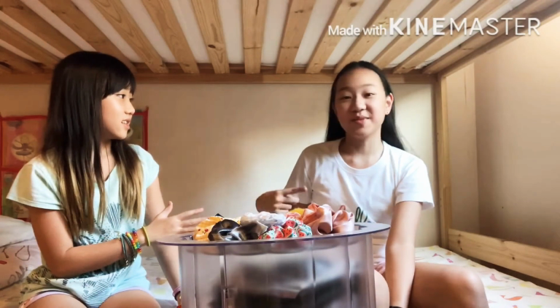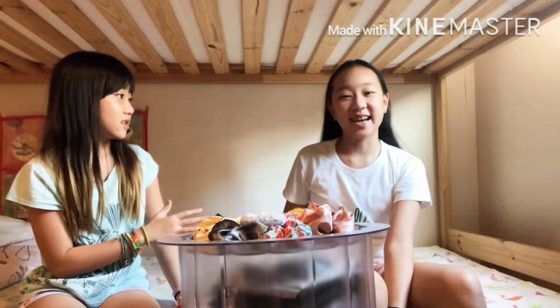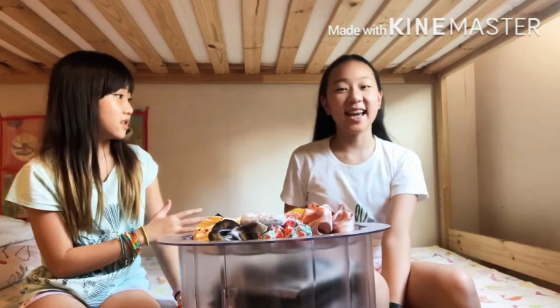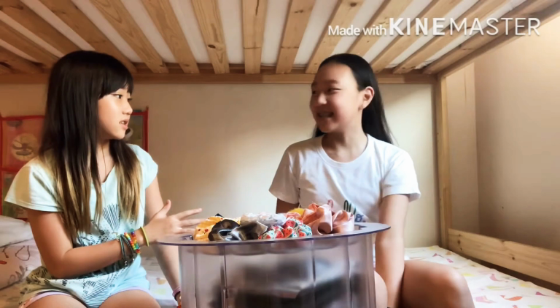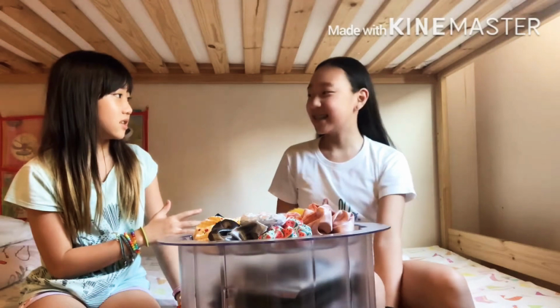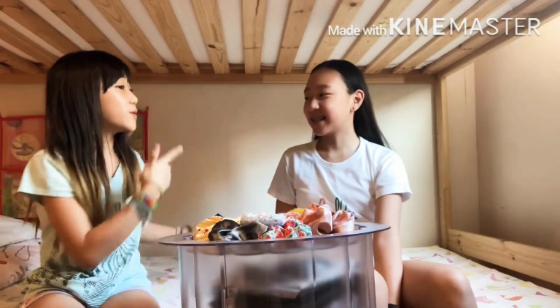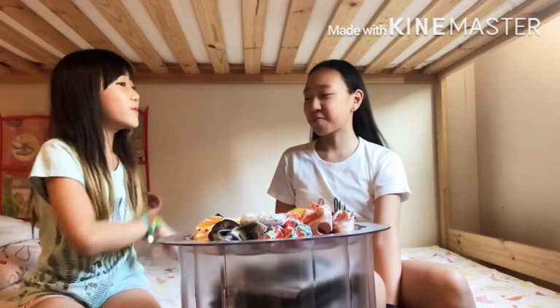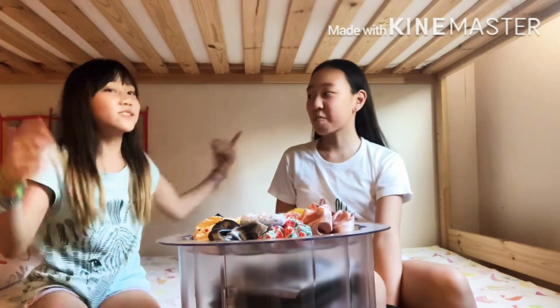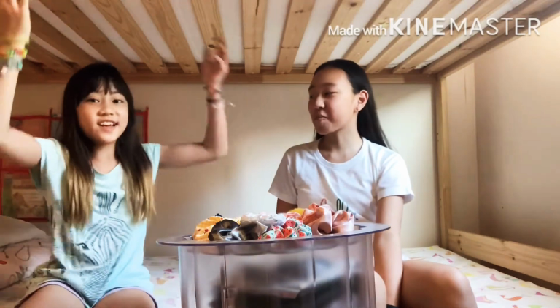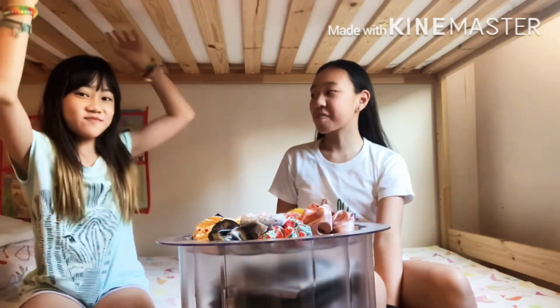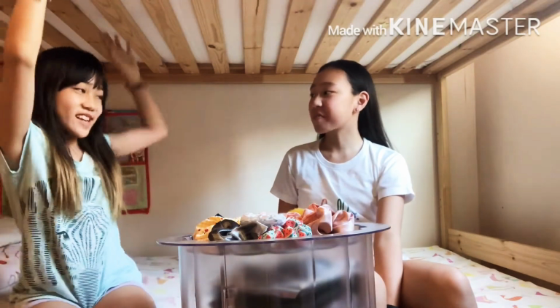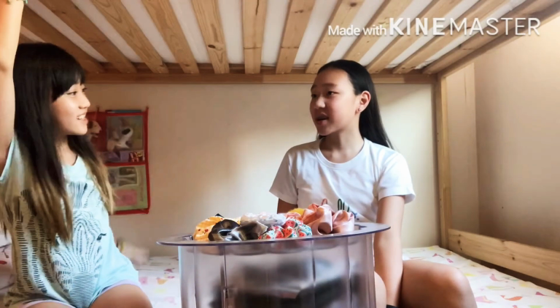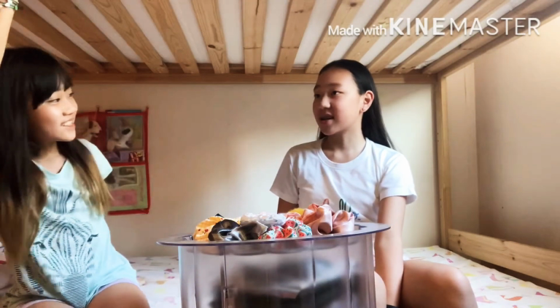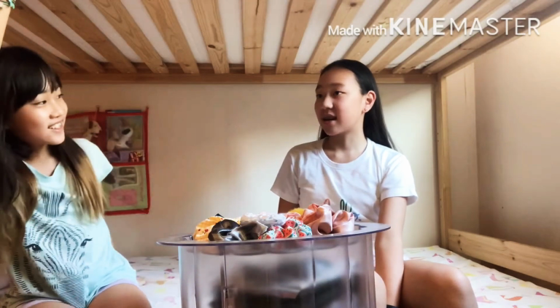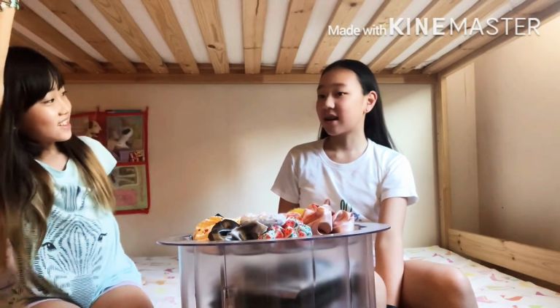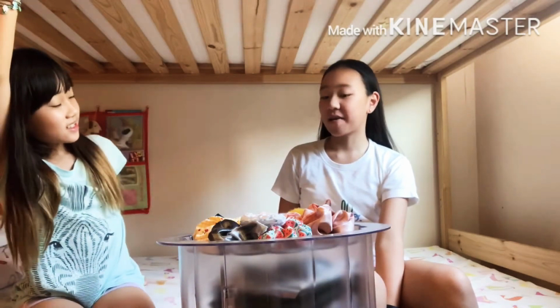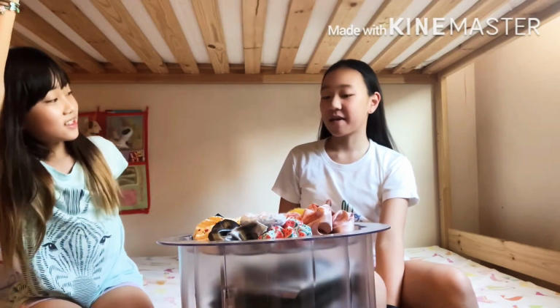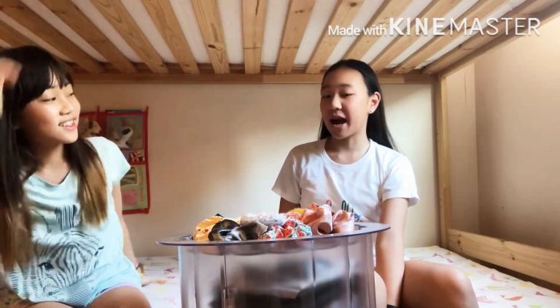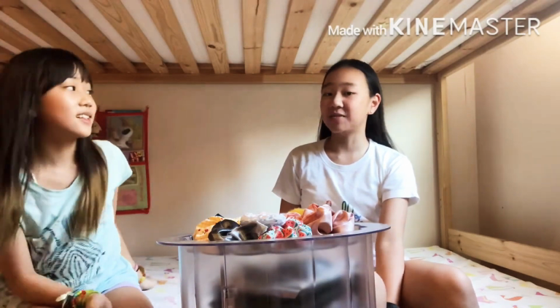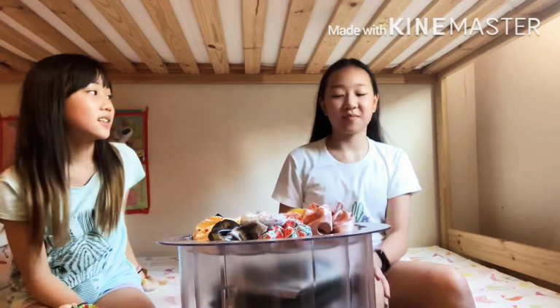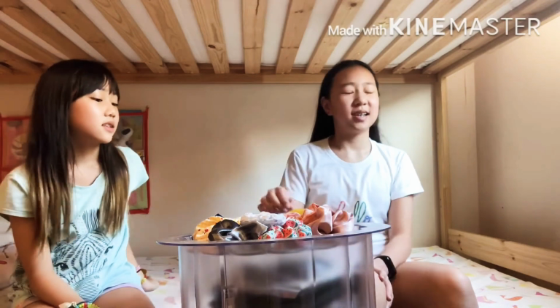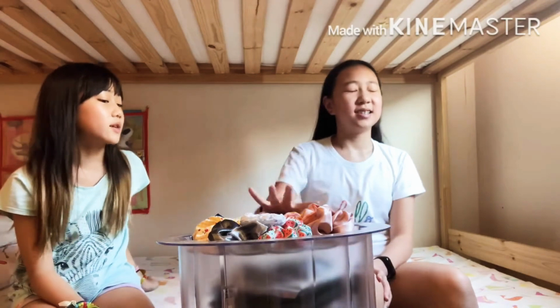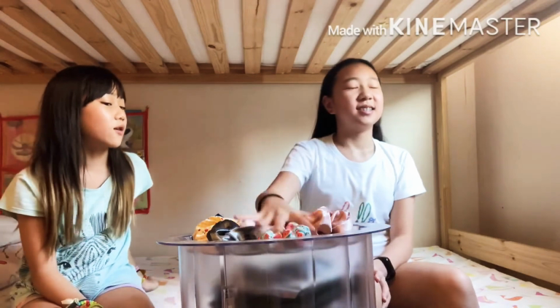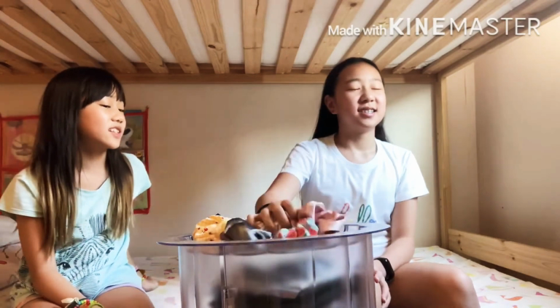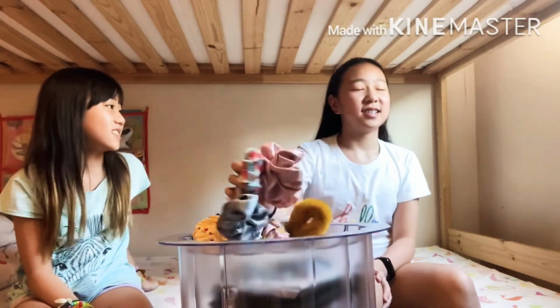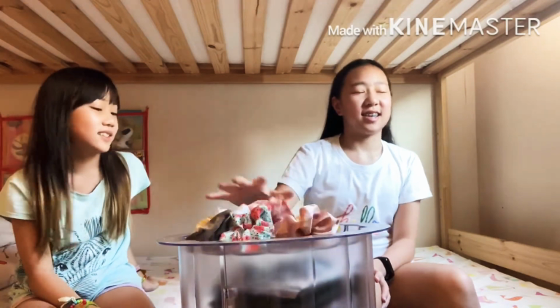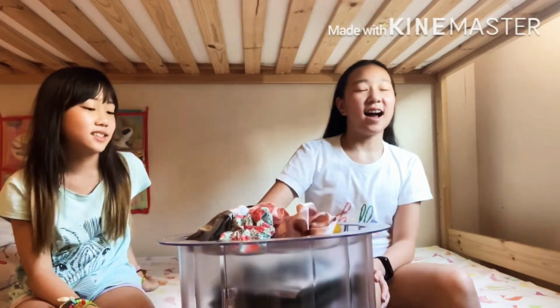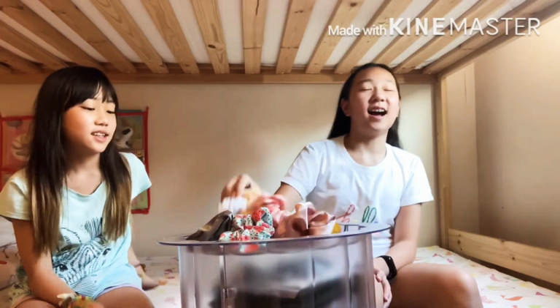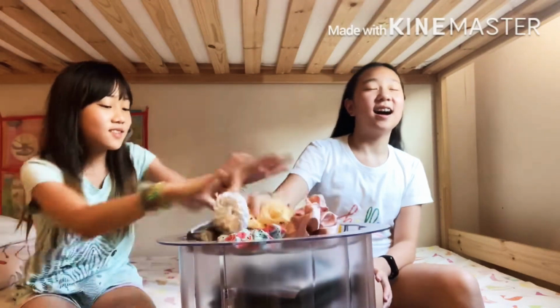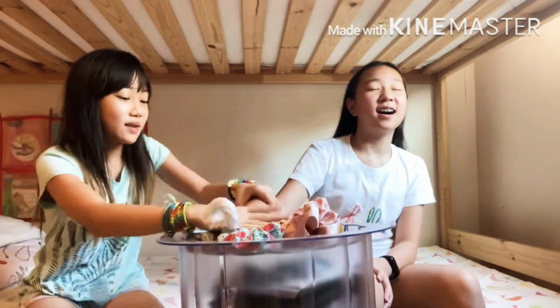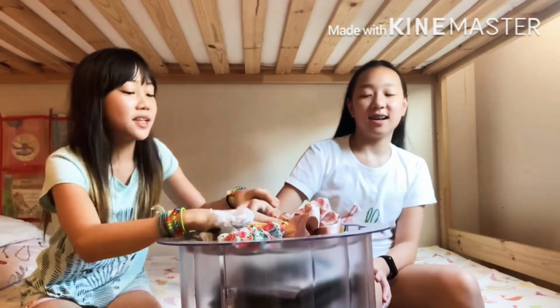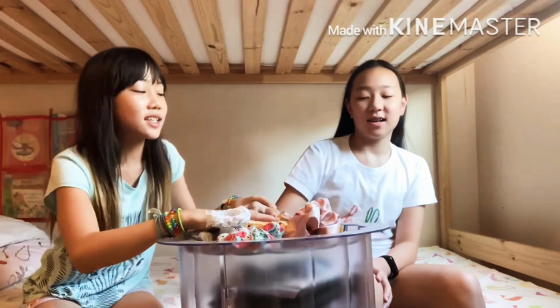Me again. No, you. You get to pick. You want to go first? Yeah, let me mix it.